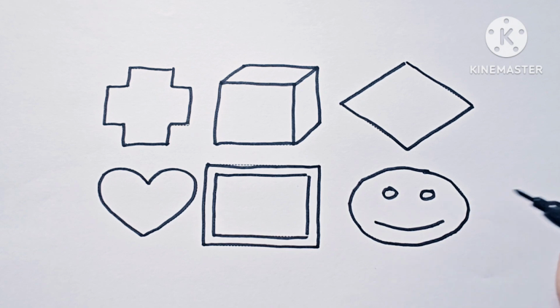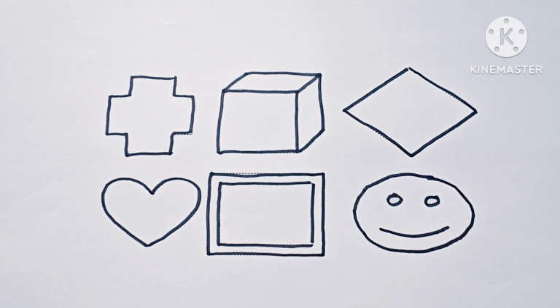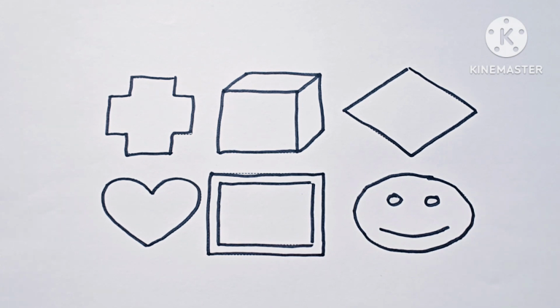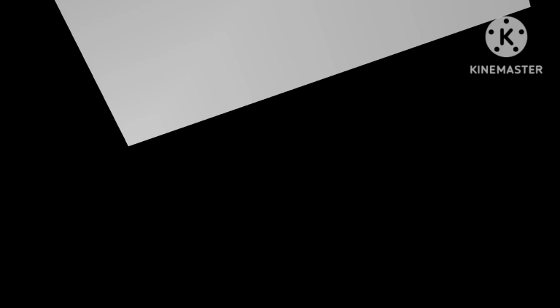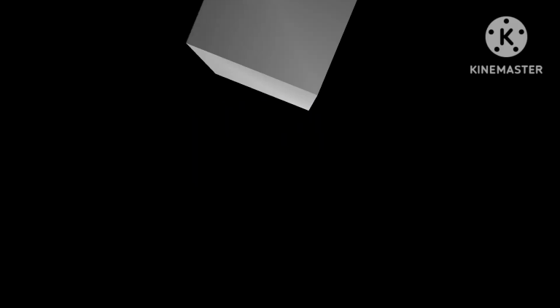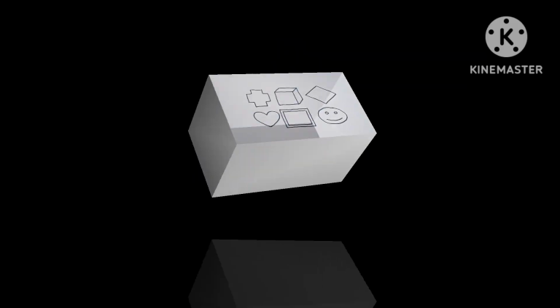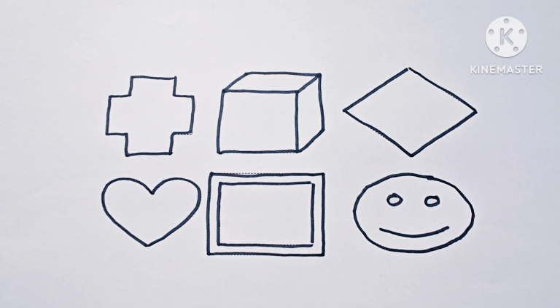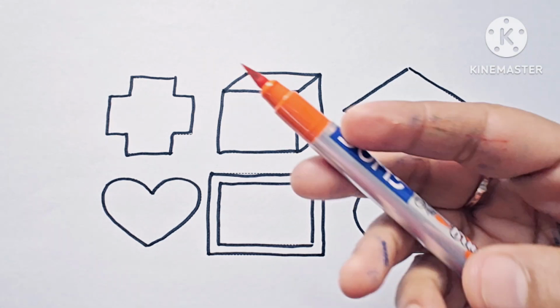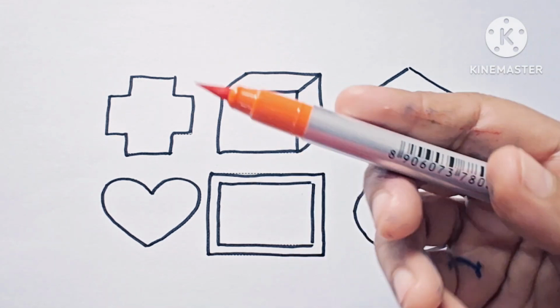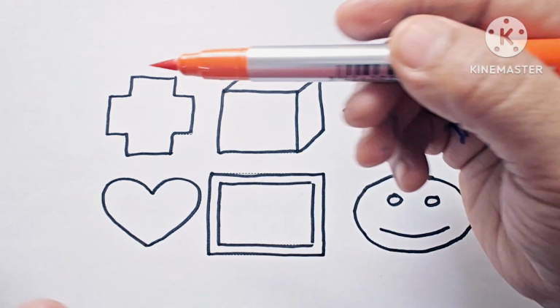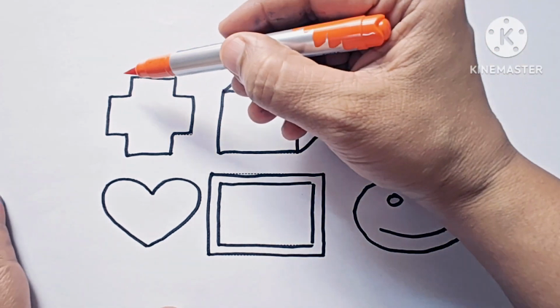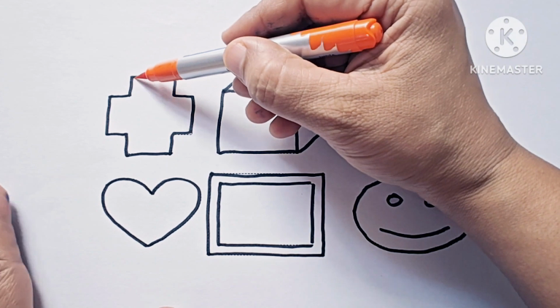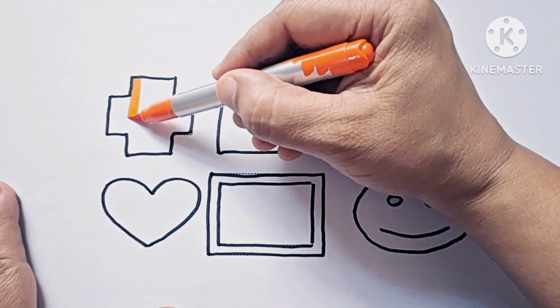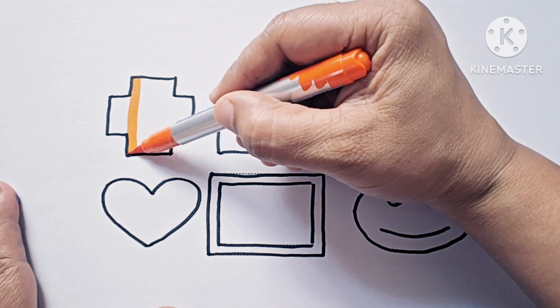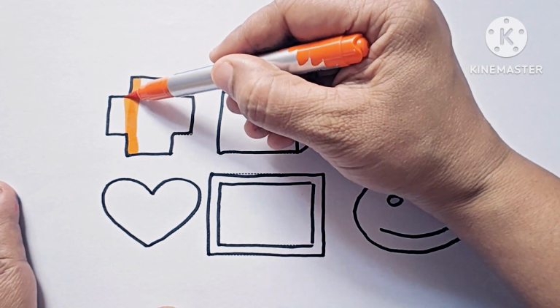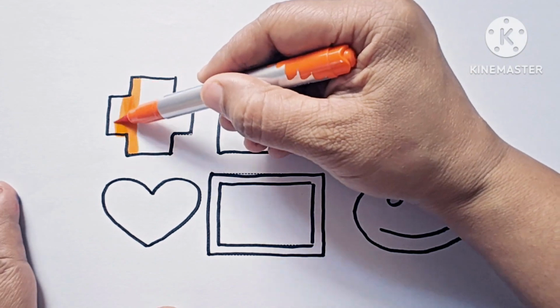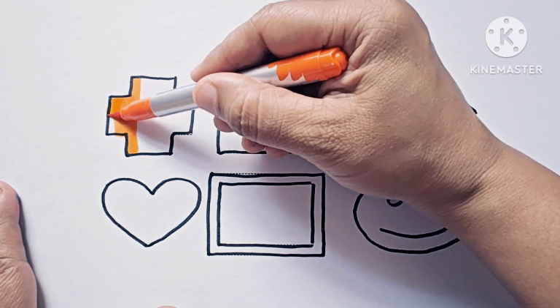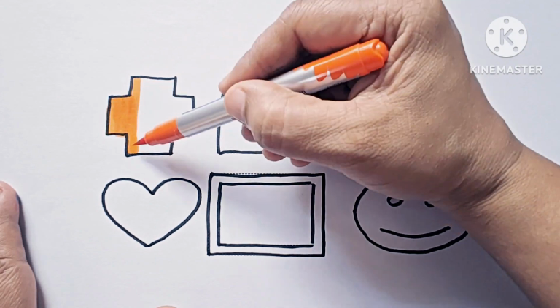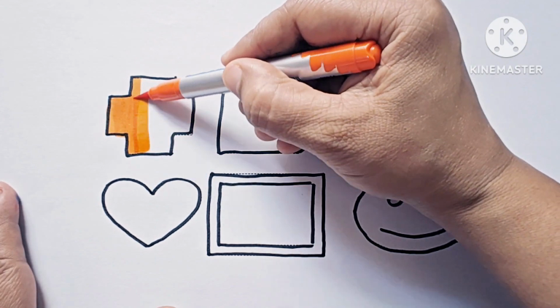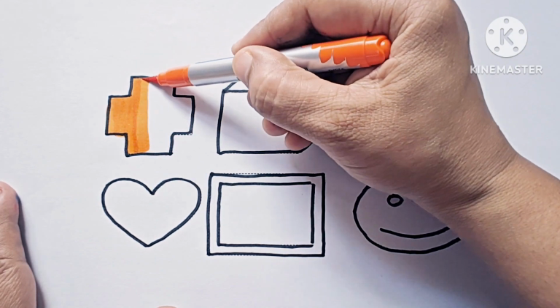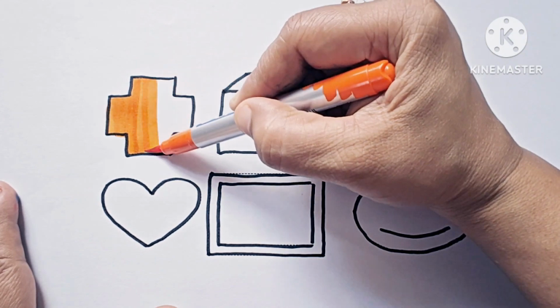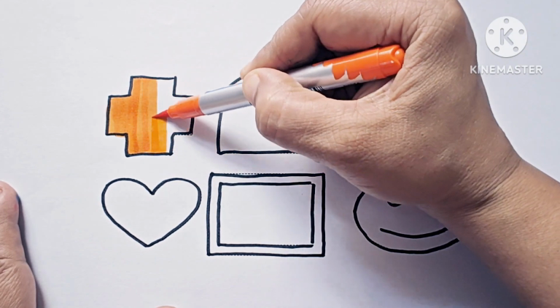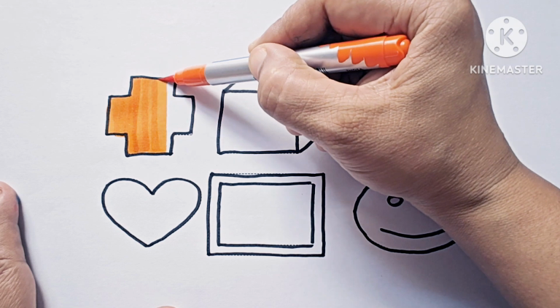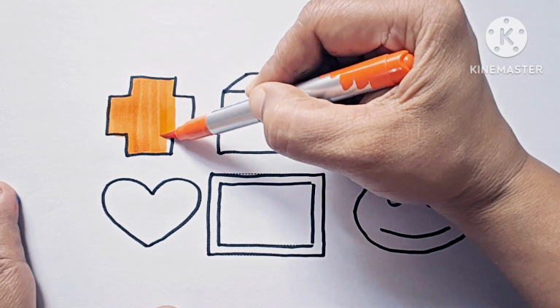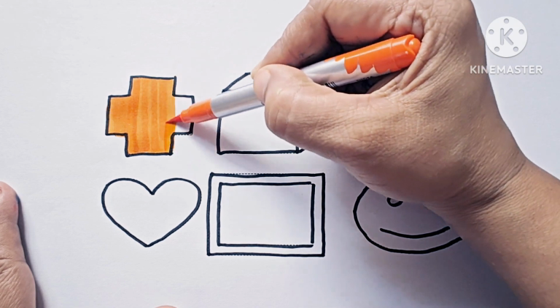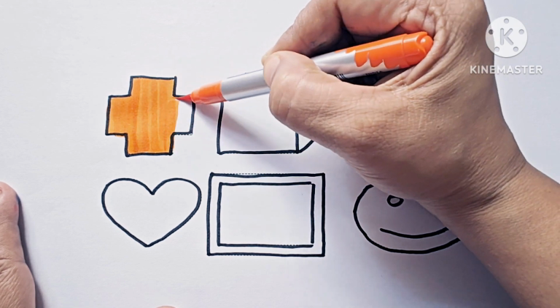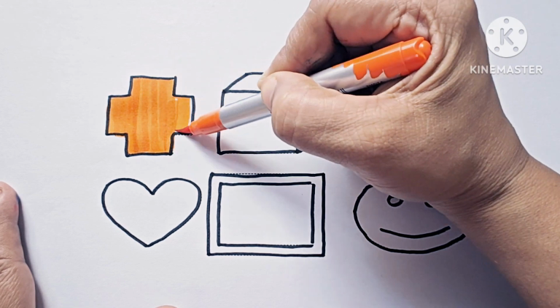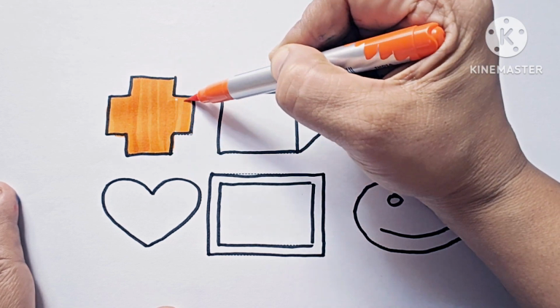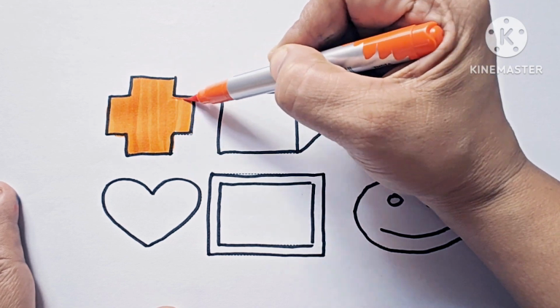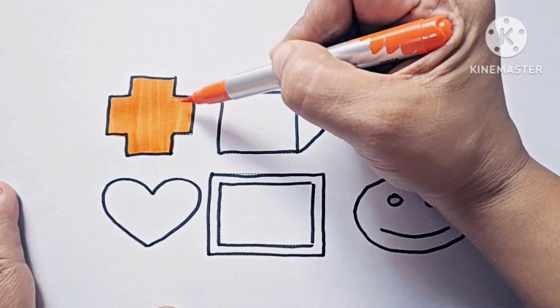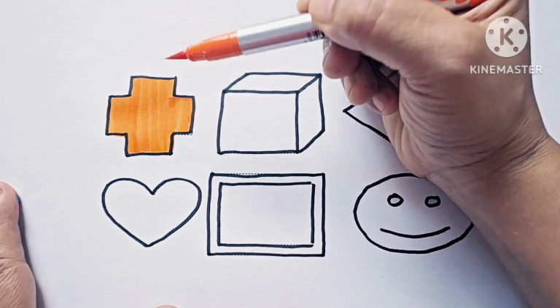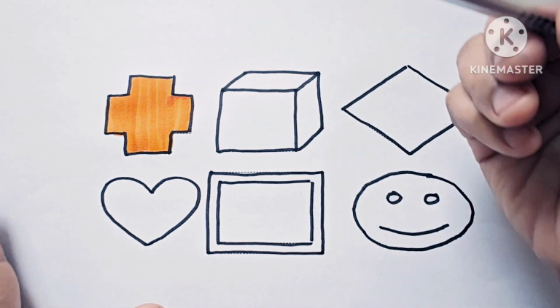Now let us color these shapes and symbols. This is orange color and this symbol is cross. It looks like plus, and it looks like addition.